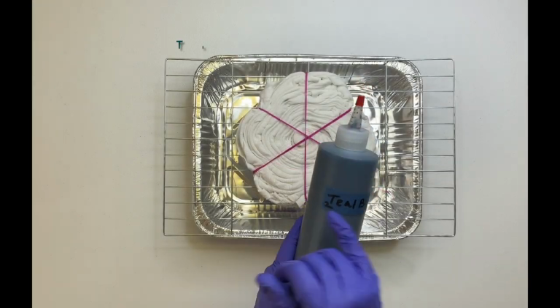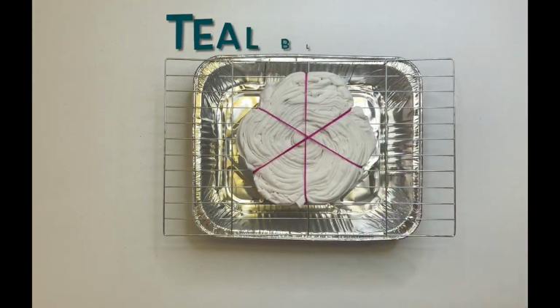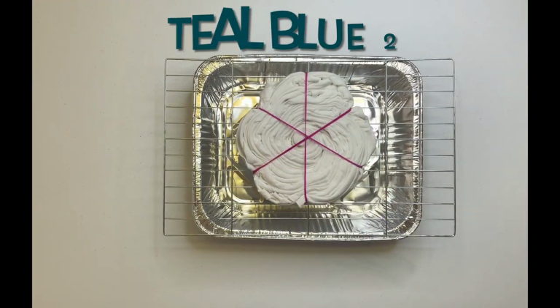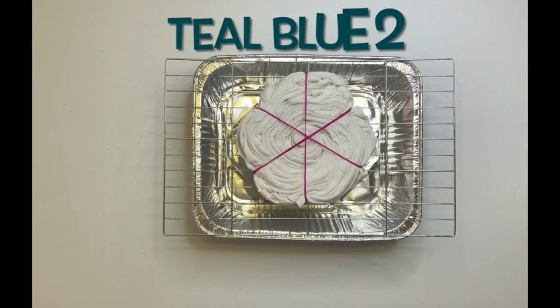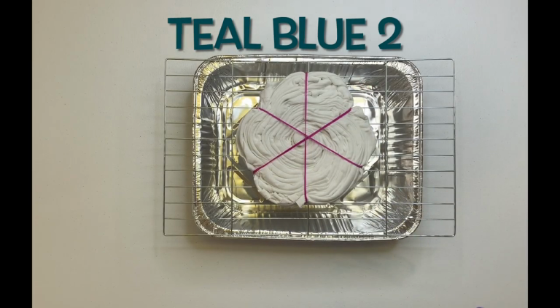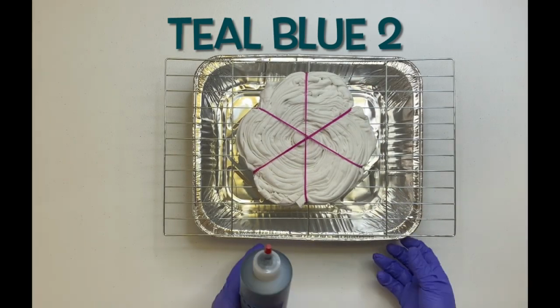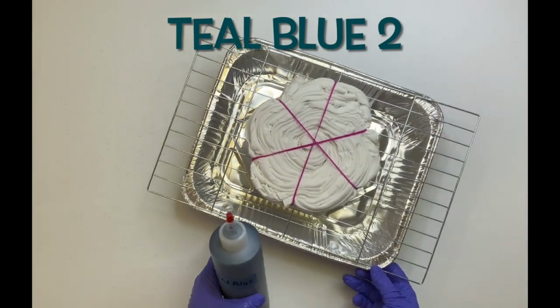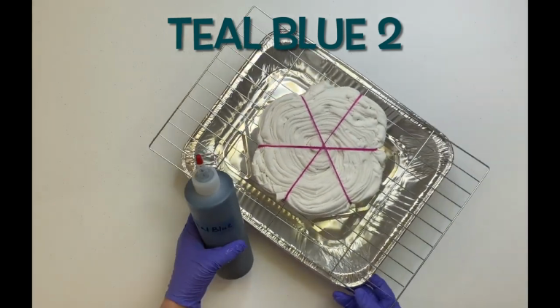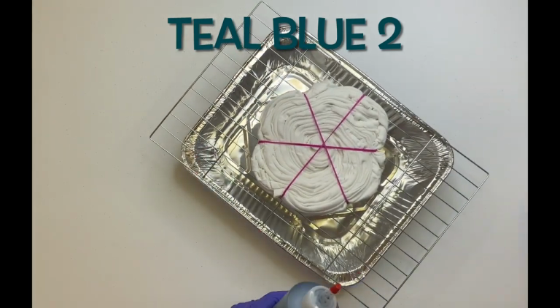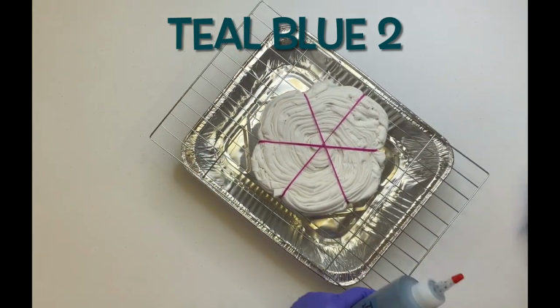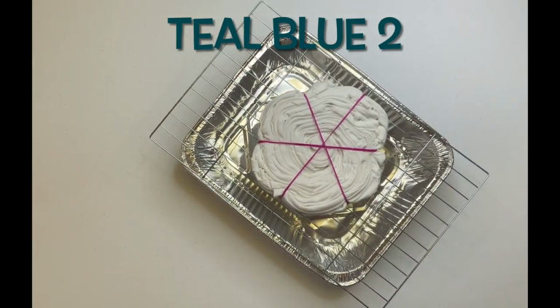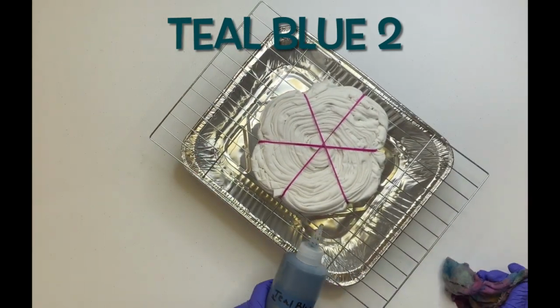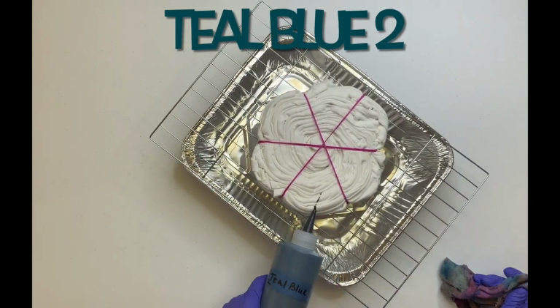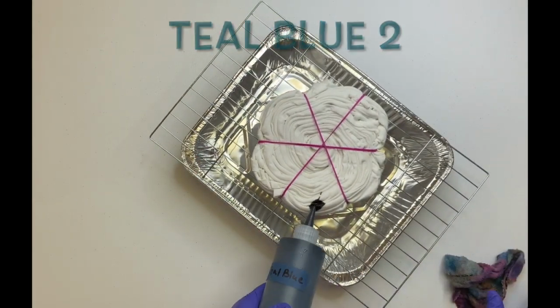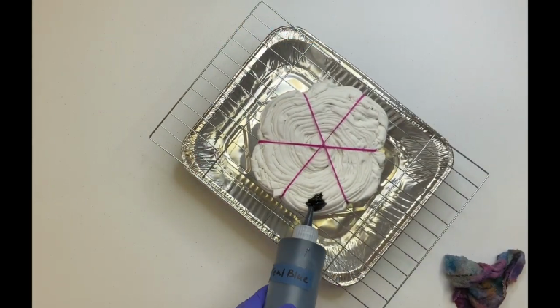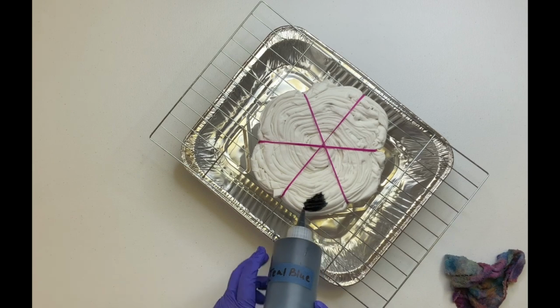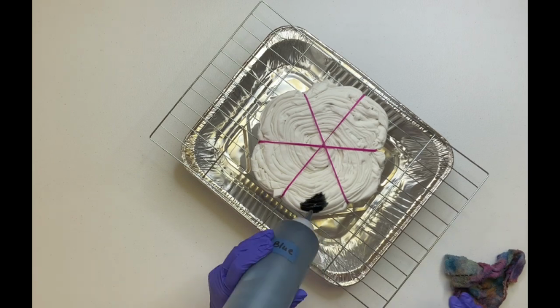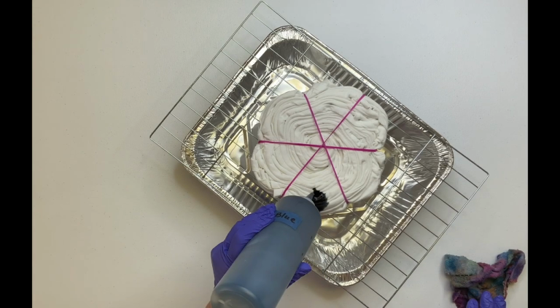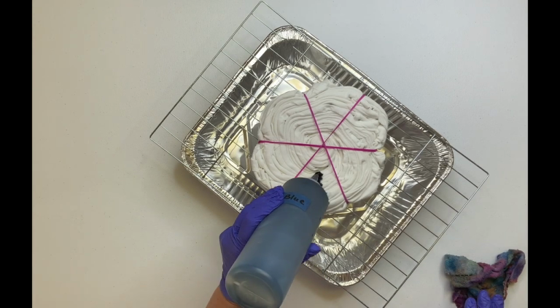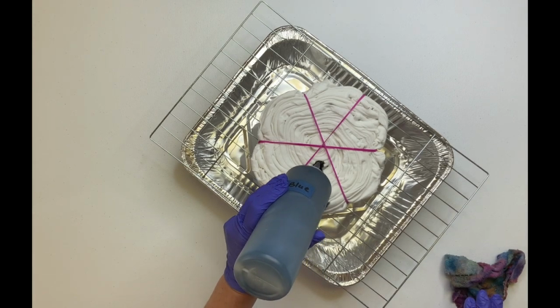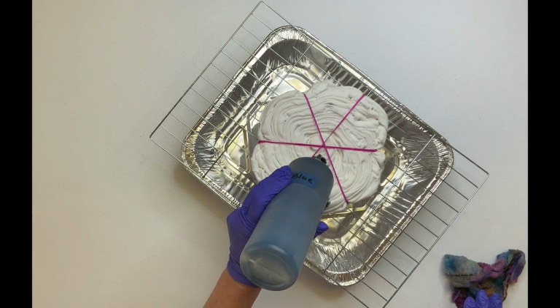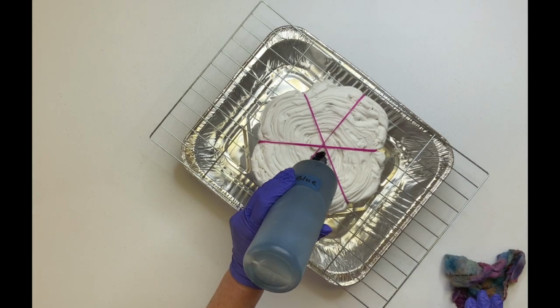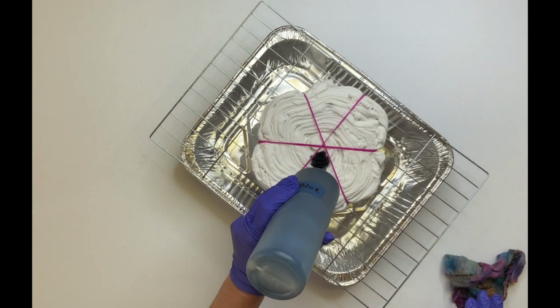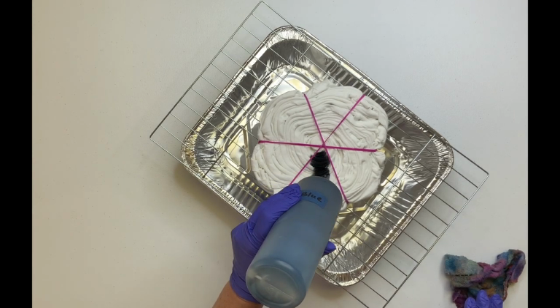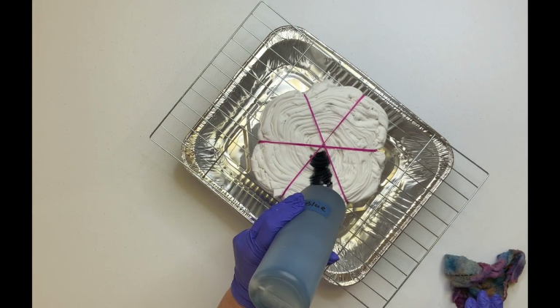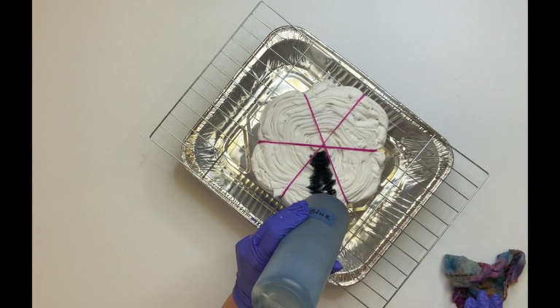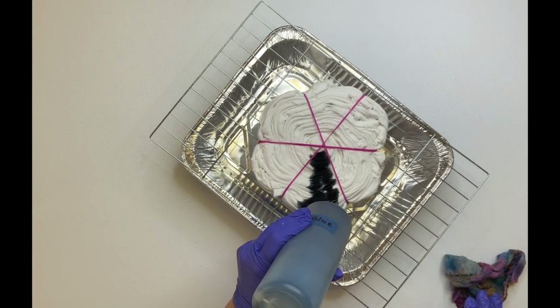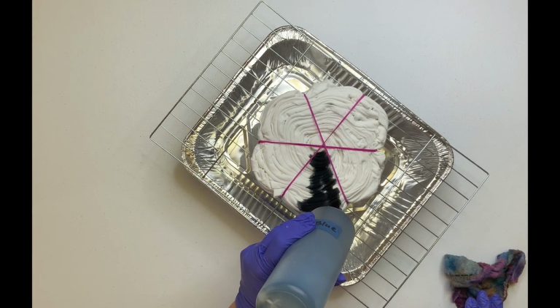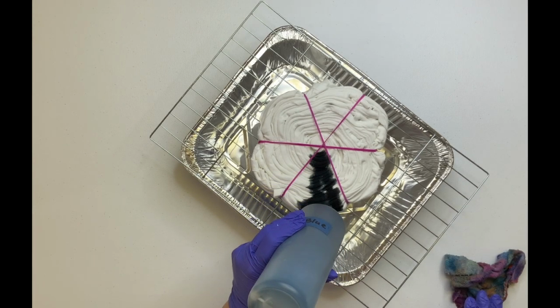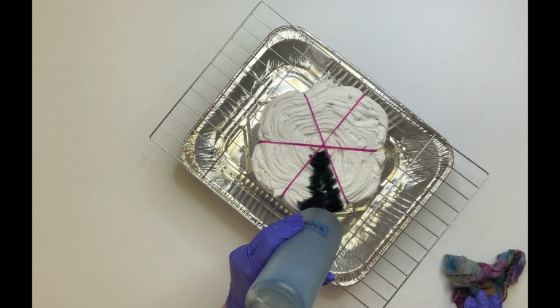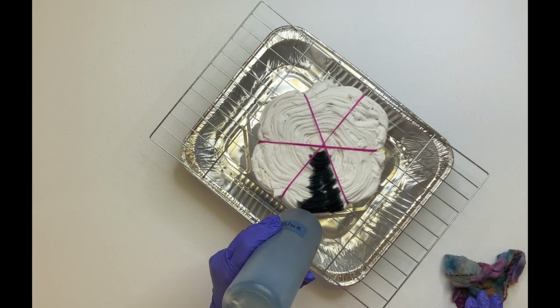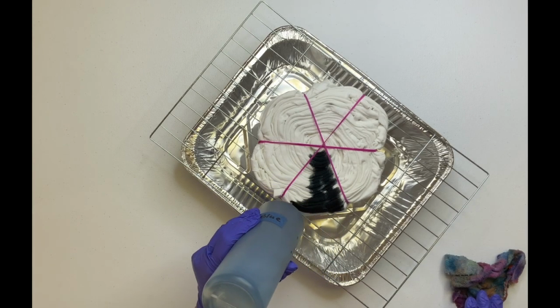I've labeled the bottles teal one and Caribbean blue two. I wanted to make sure that I did not mix them up with the other dyes.